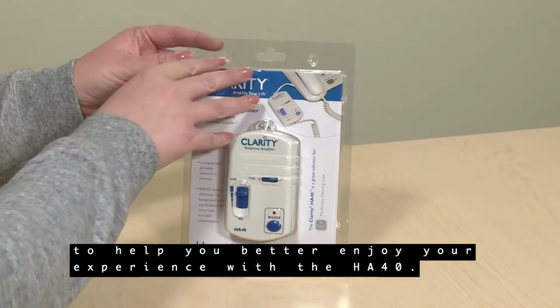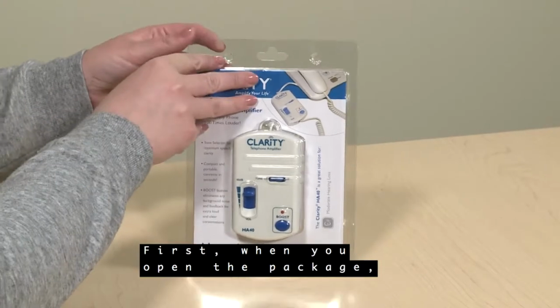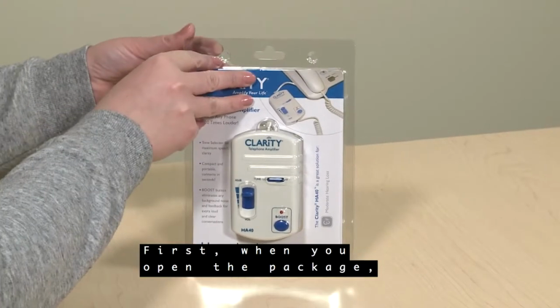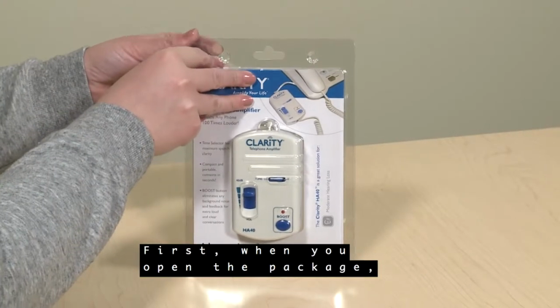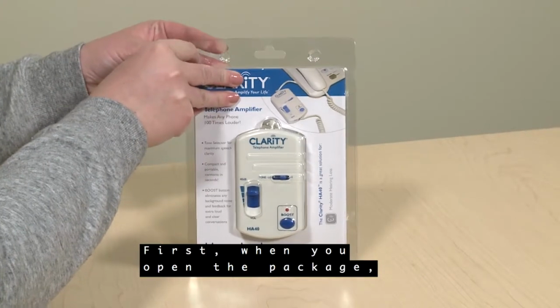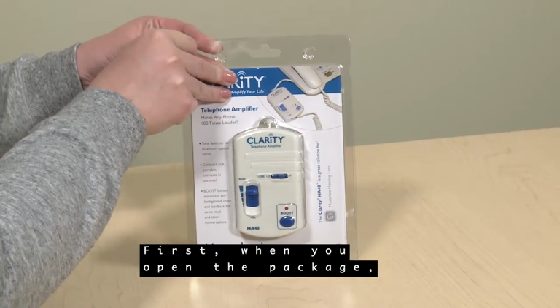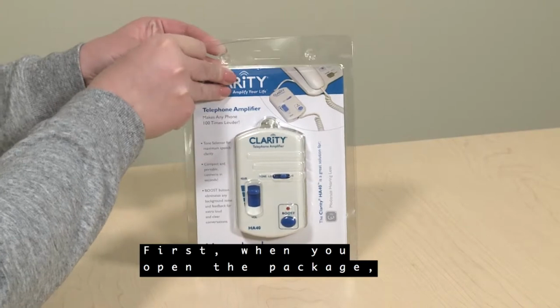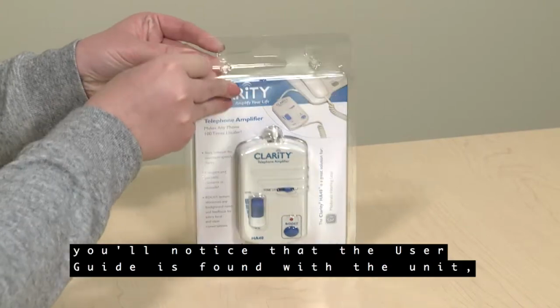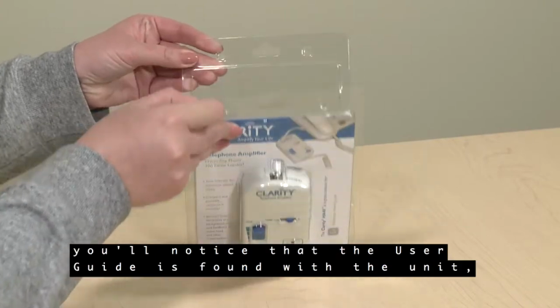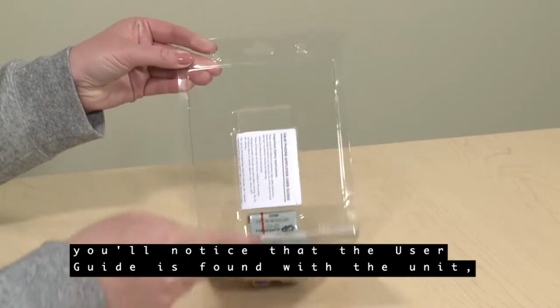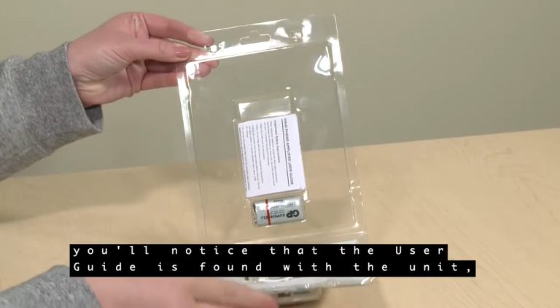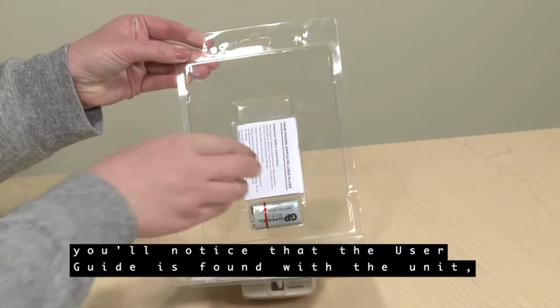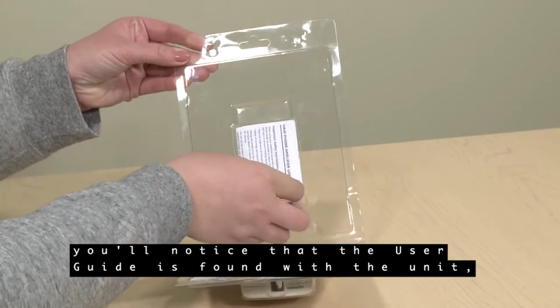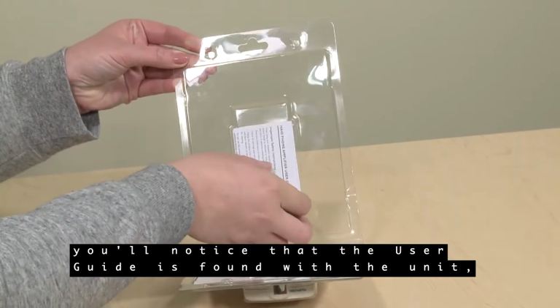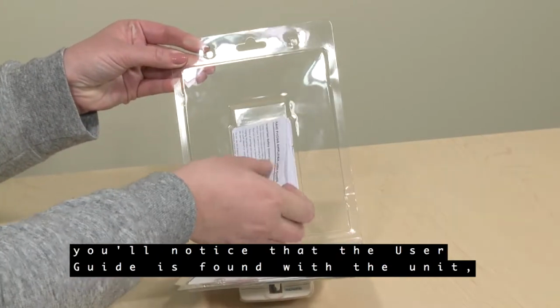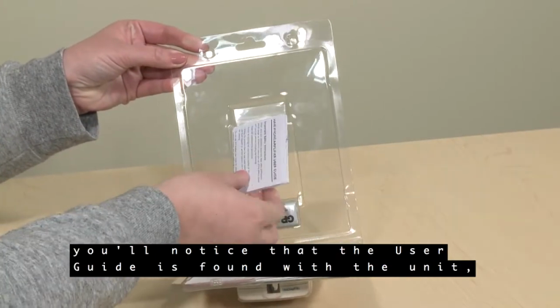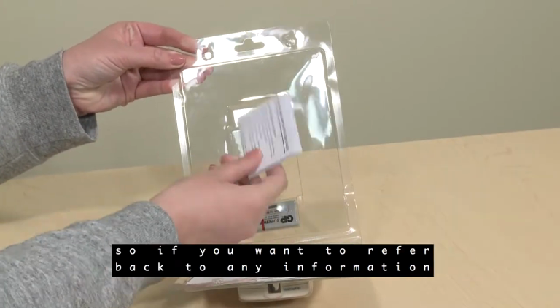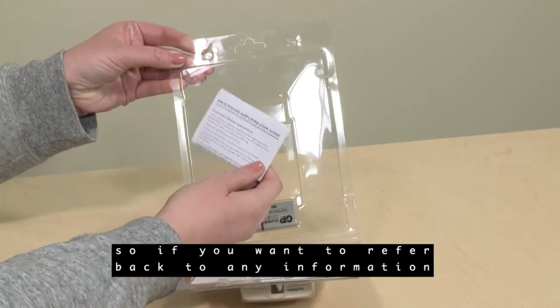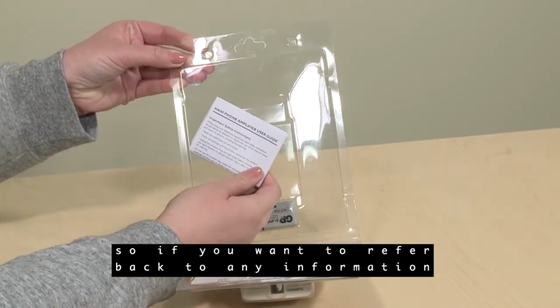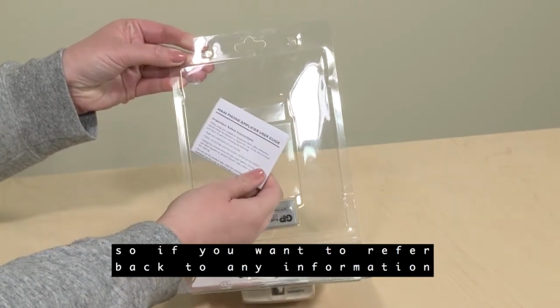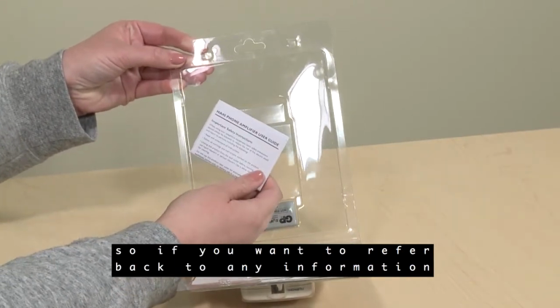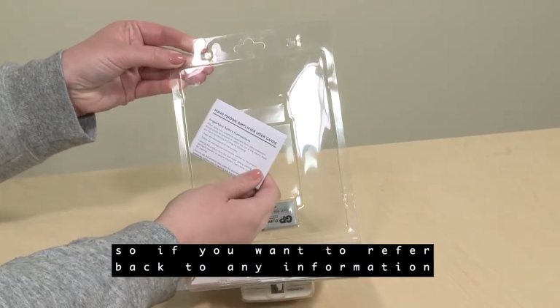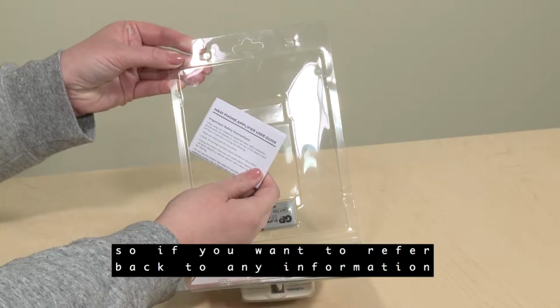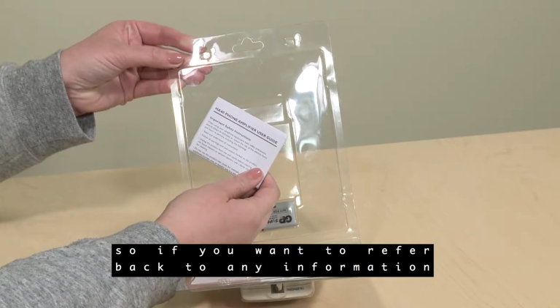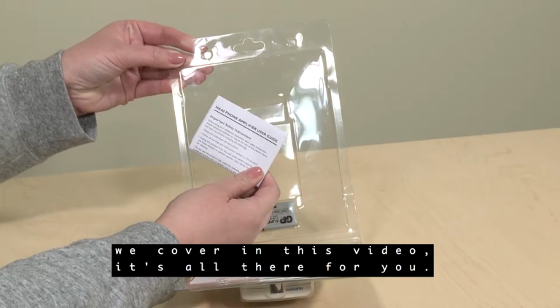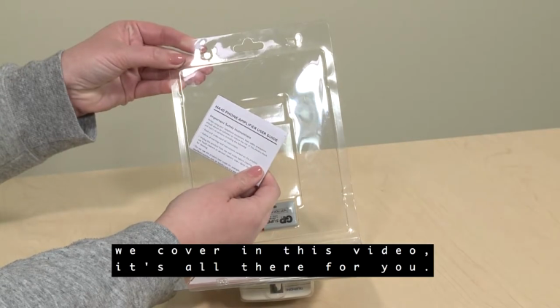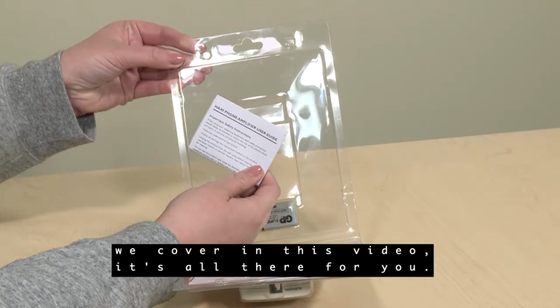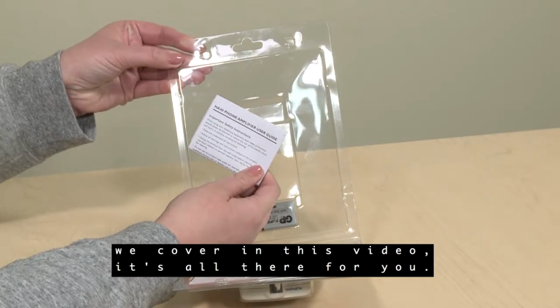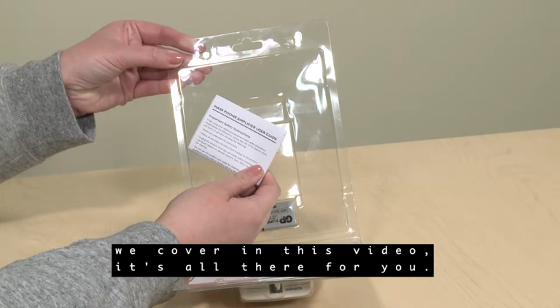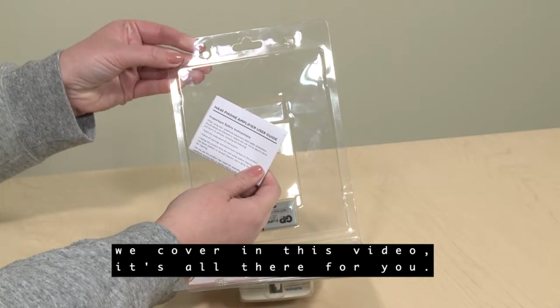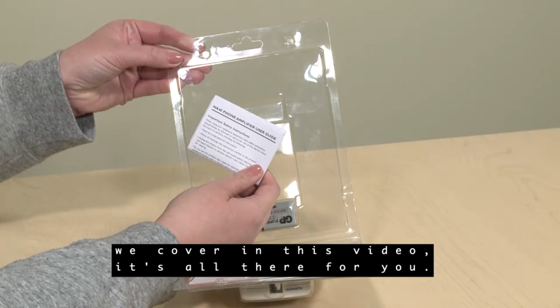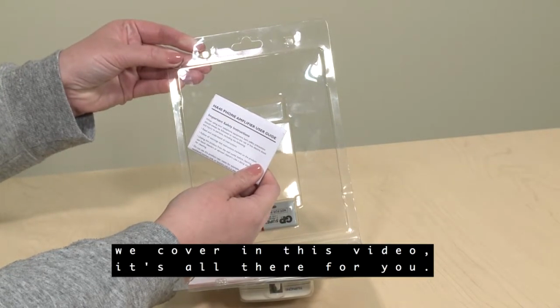First, when you open the package, you'll notice that the user guide is found with the unit, so if you want to refer back to any information we cover in this video, it's all there for you.